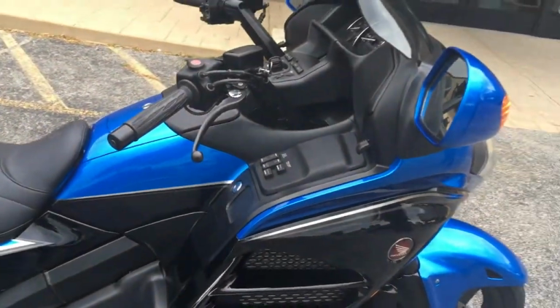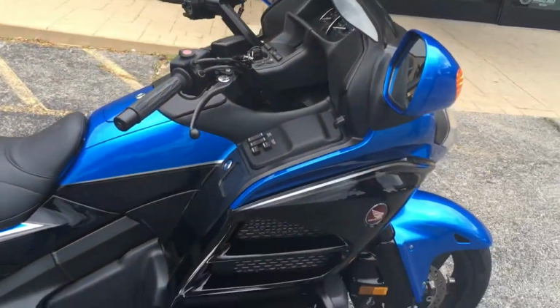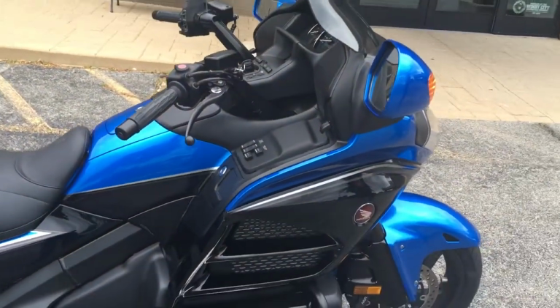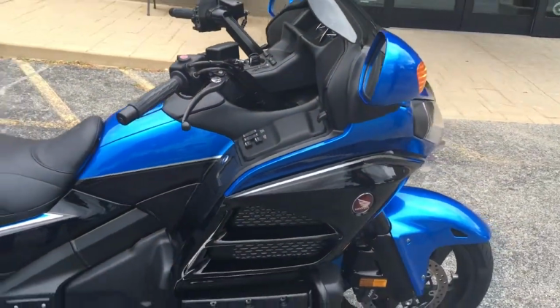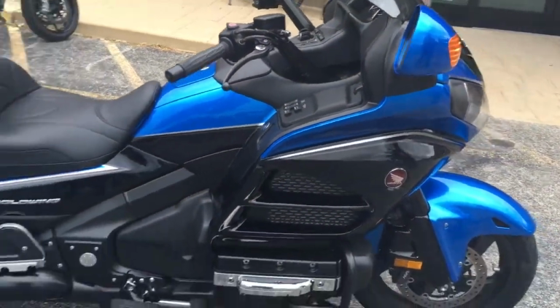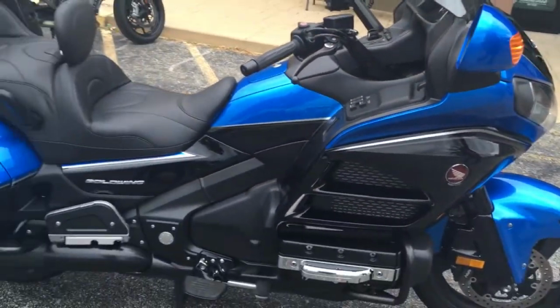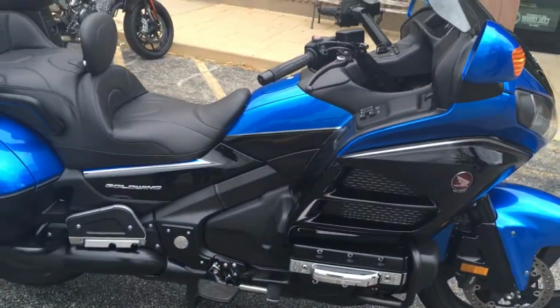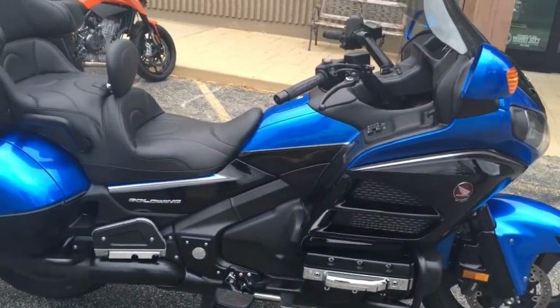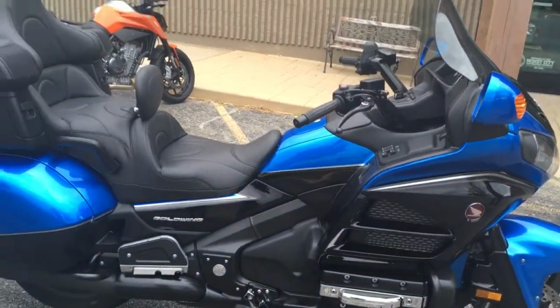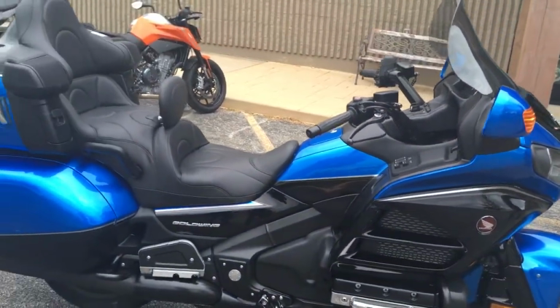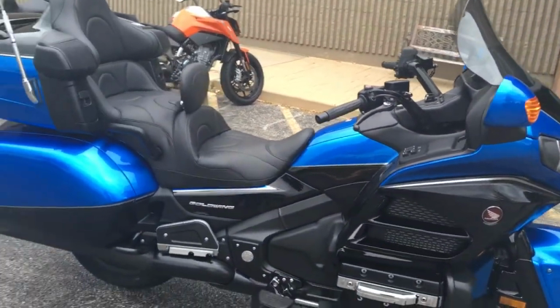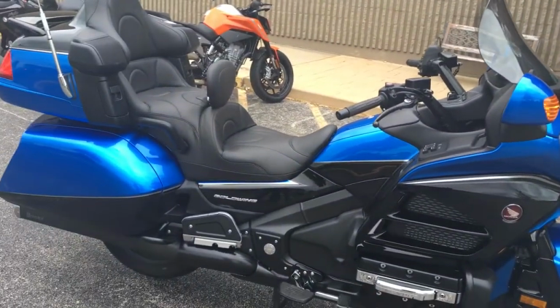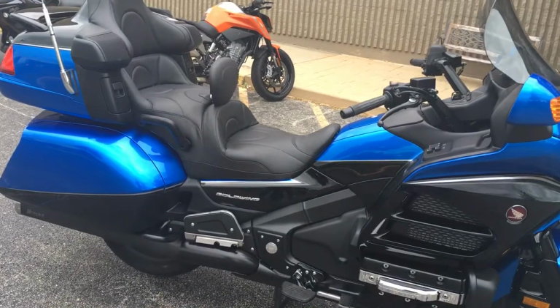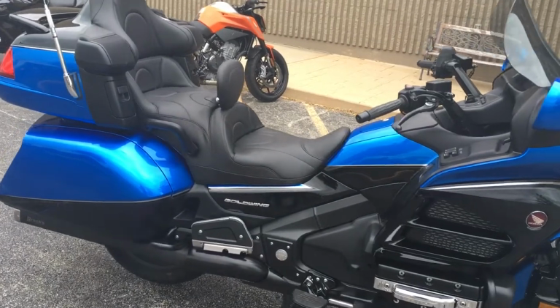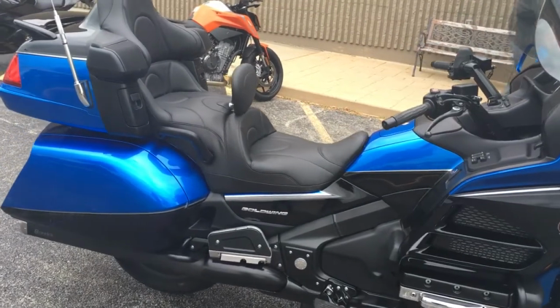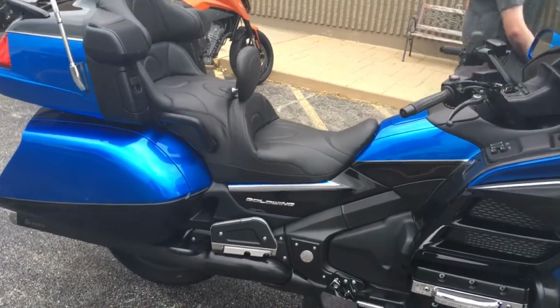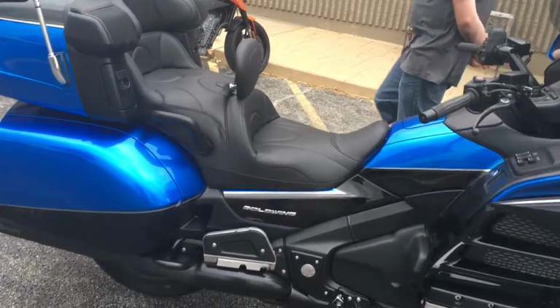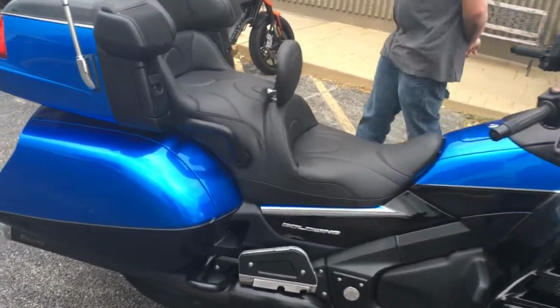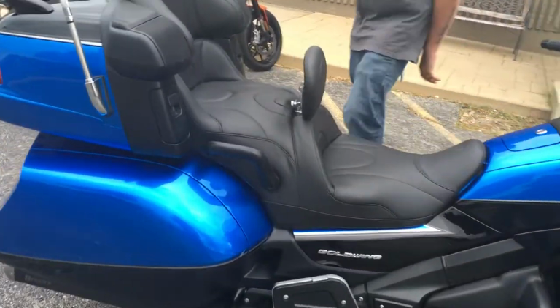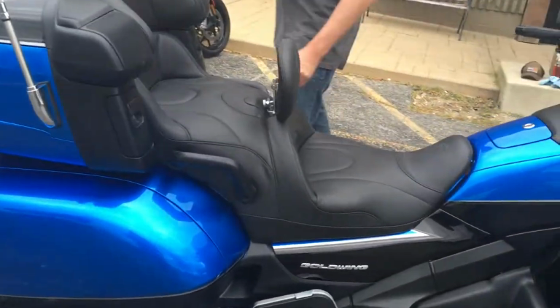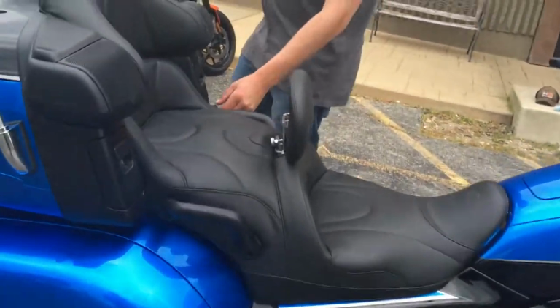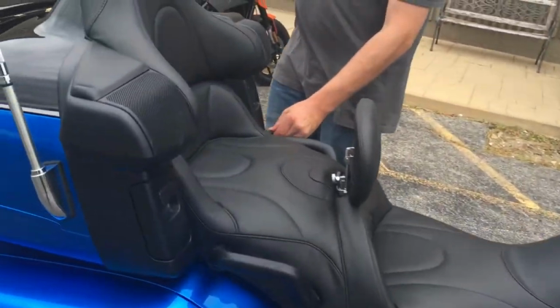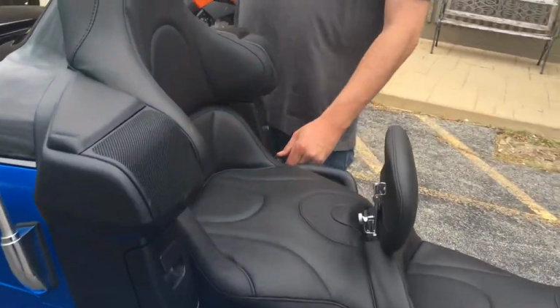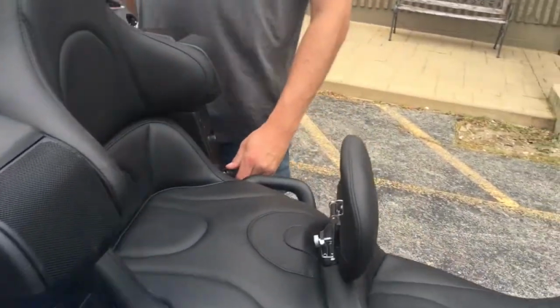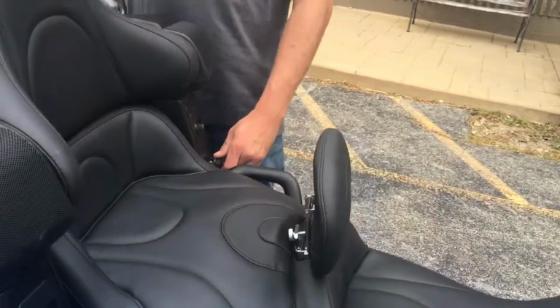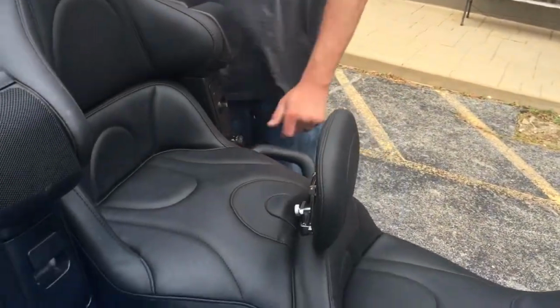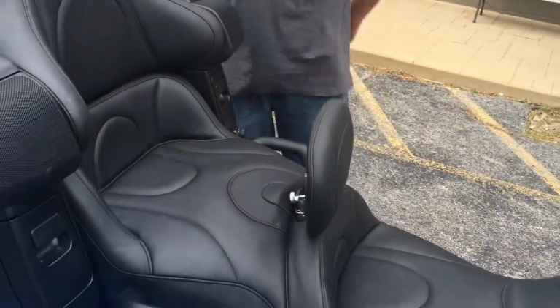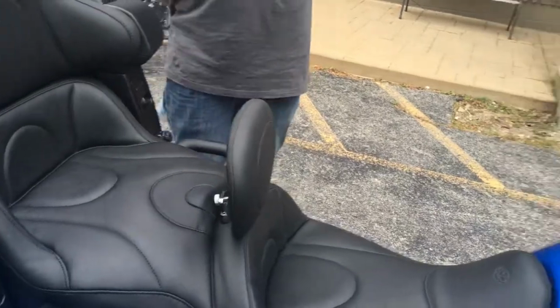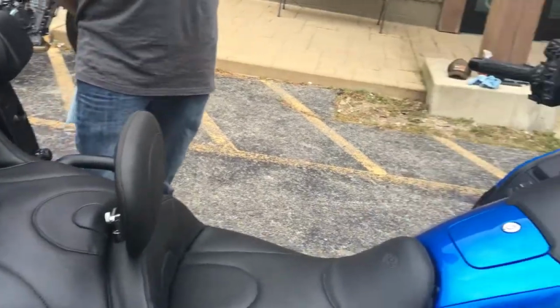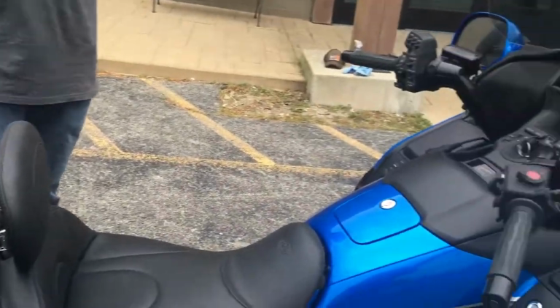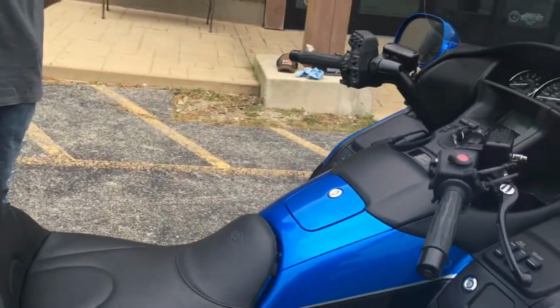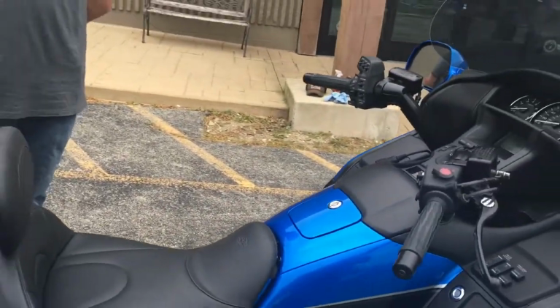Mustang heated seat. Well, that's a heated seat? It's a rear Mustang heated seat, which is very nice. They came stock heated. Go ahead and fire it up.